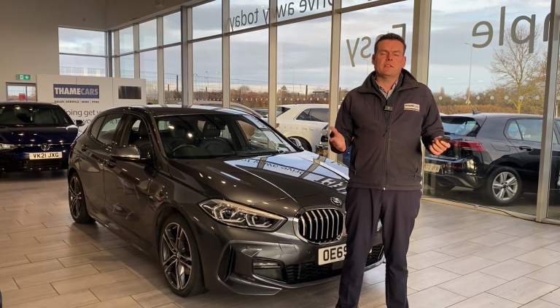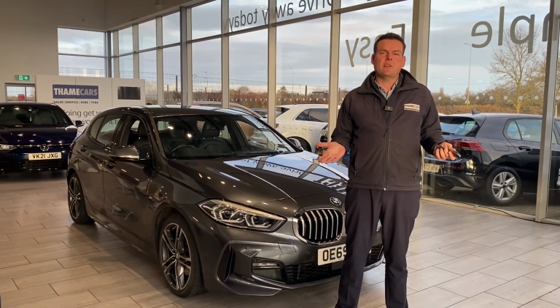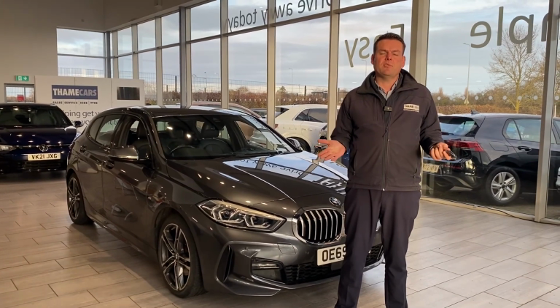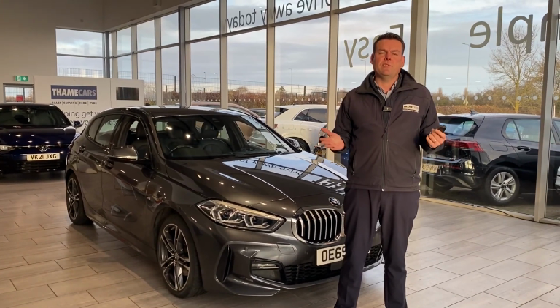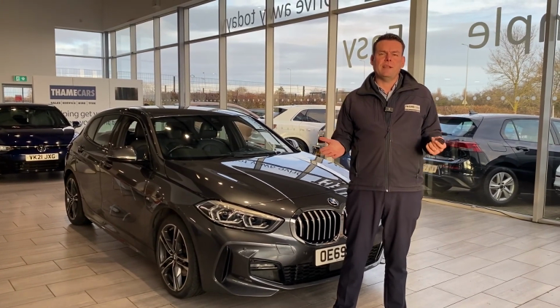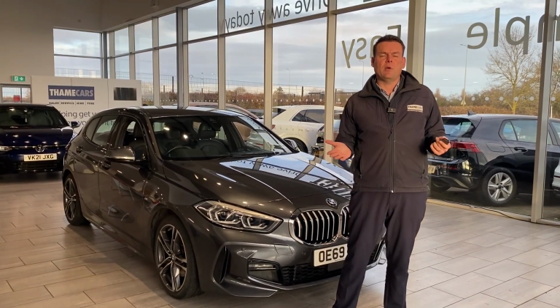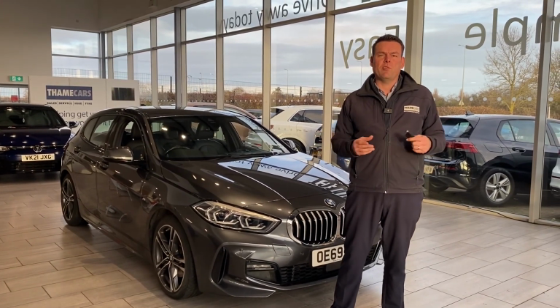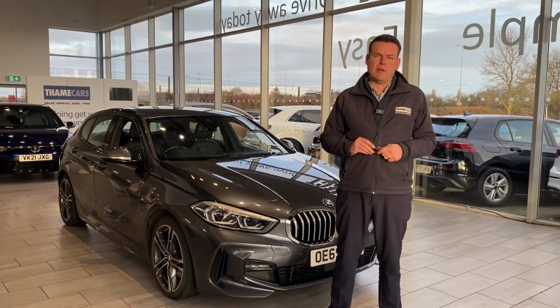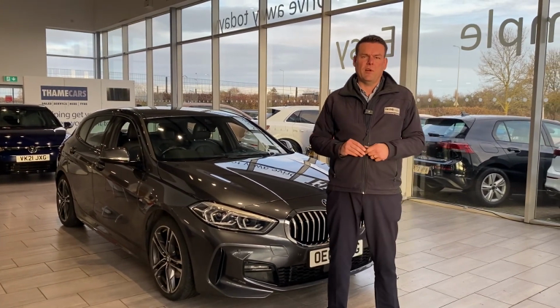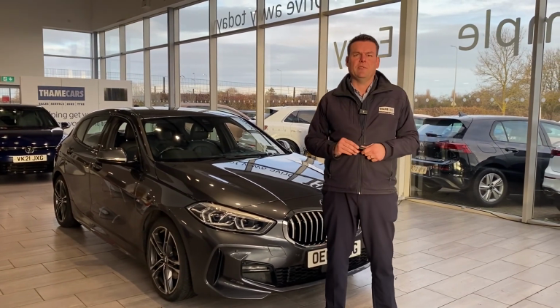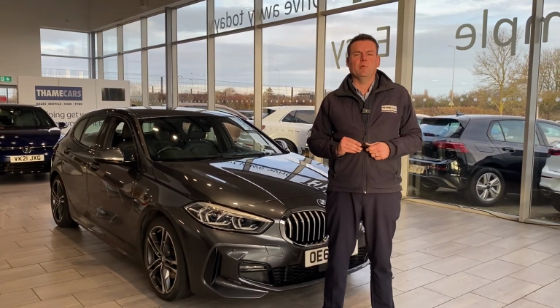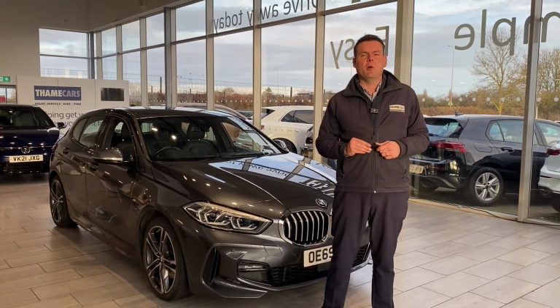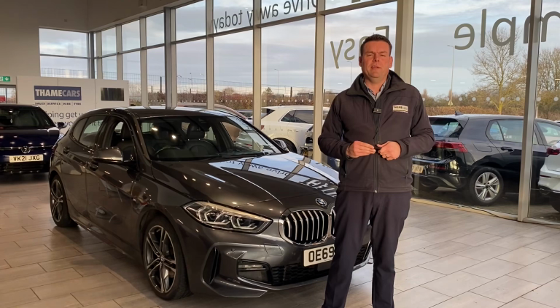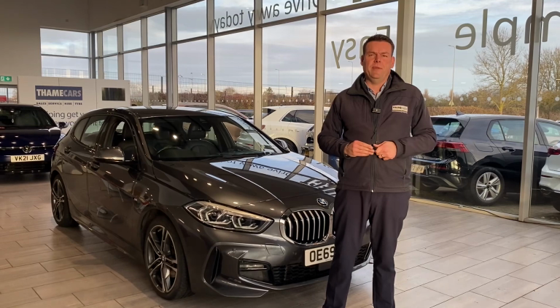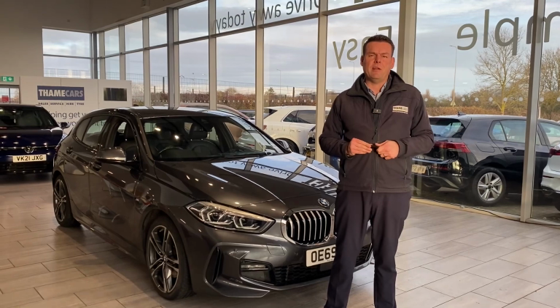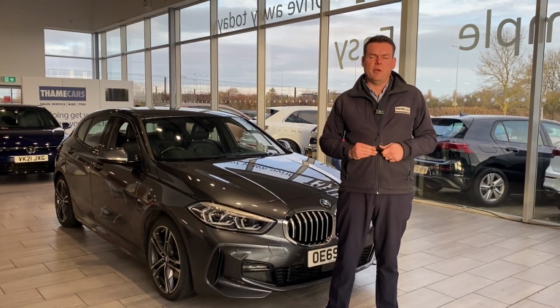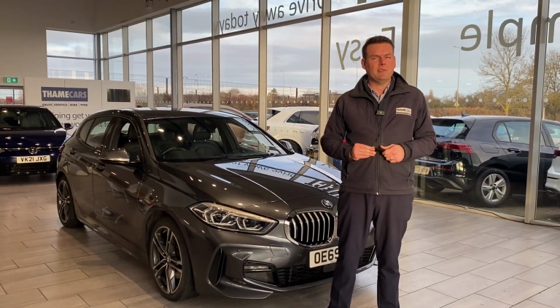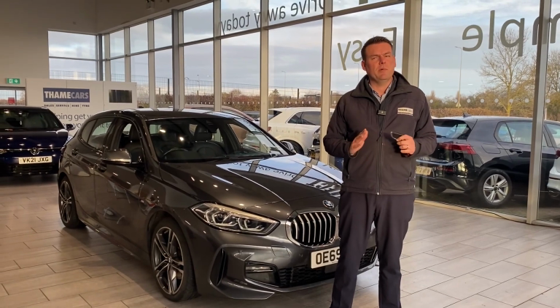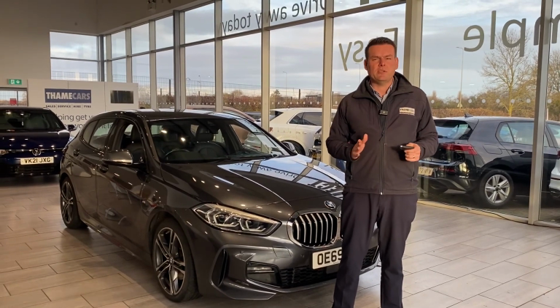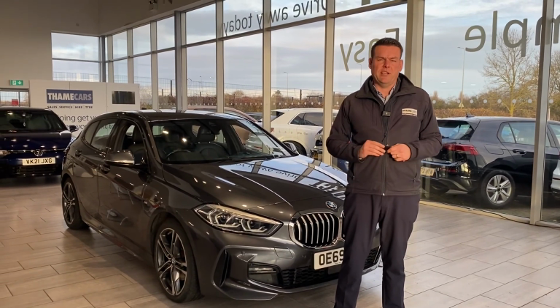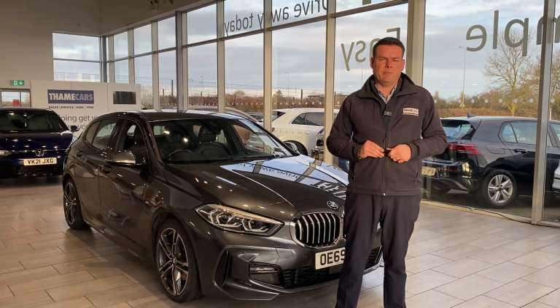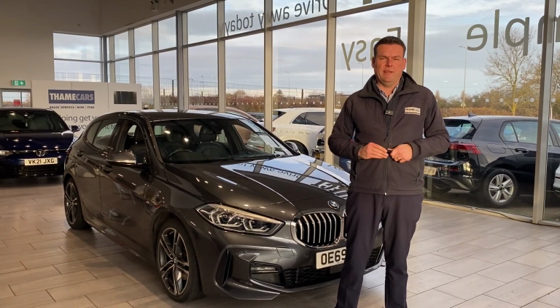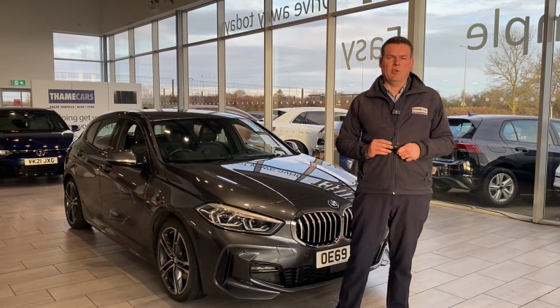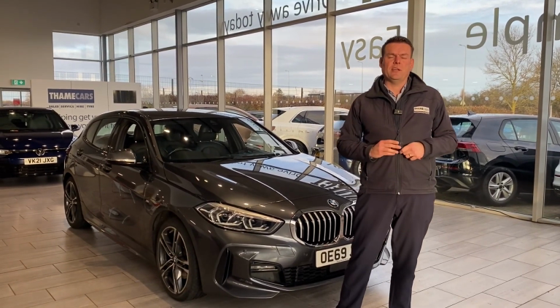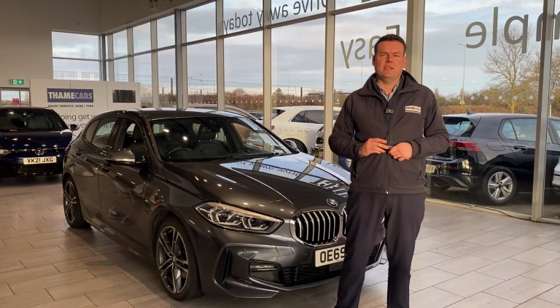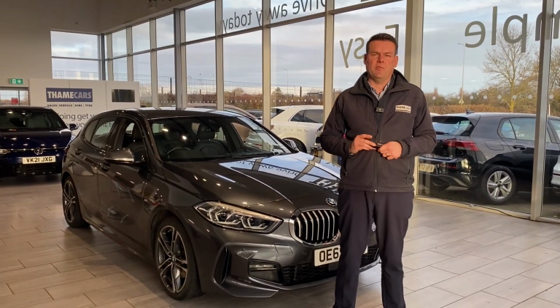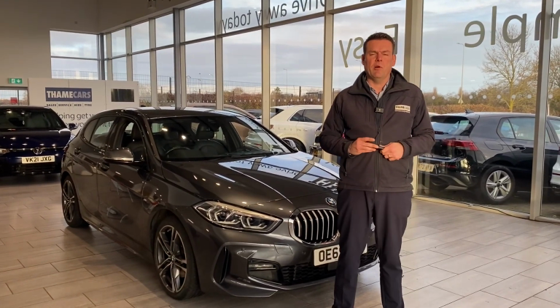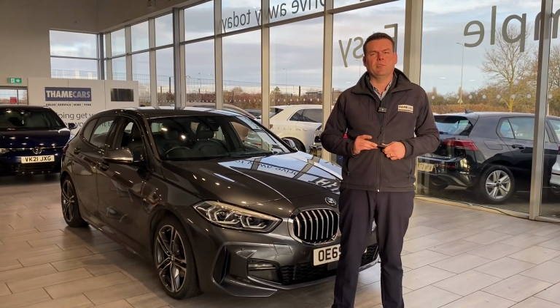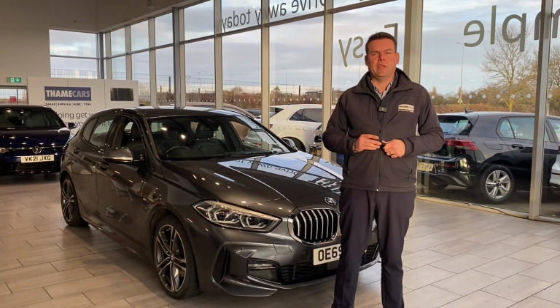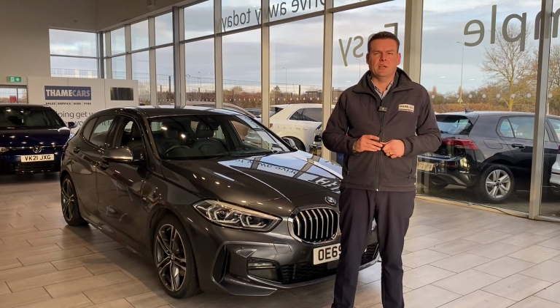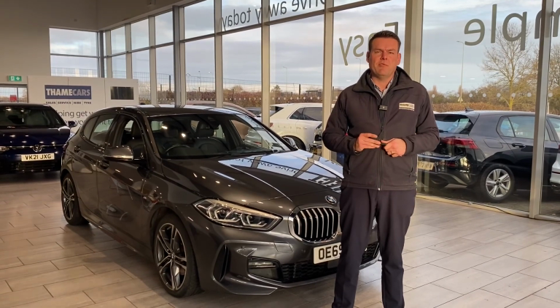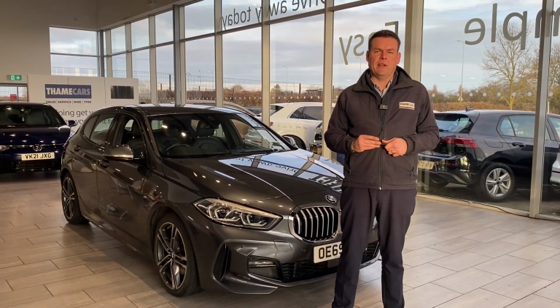Do come to us if you need finance as well. We've got Black Horse Finance available on both PCP and Hire Purchase. We don't charge any admin fees and your part exchange is very welcome, so do get in touch for an evaluation.